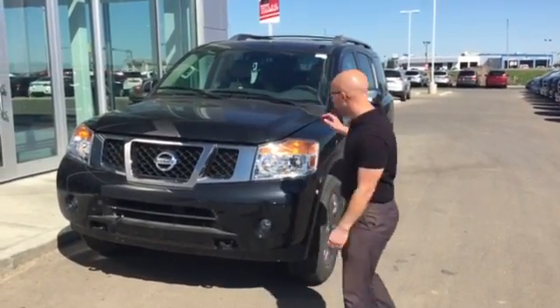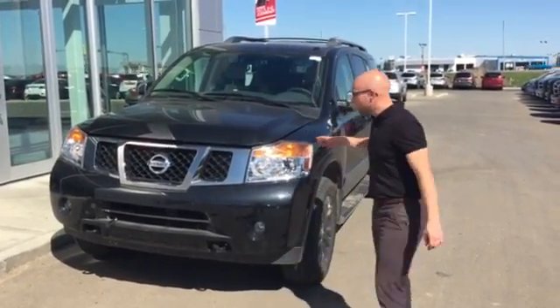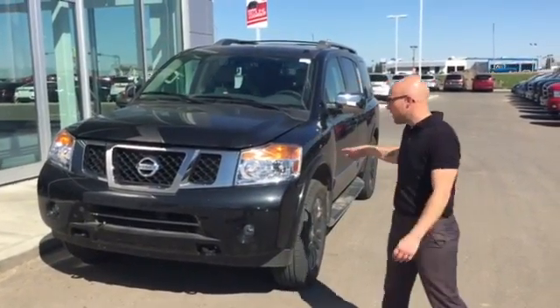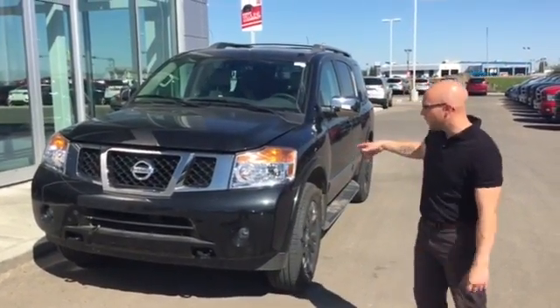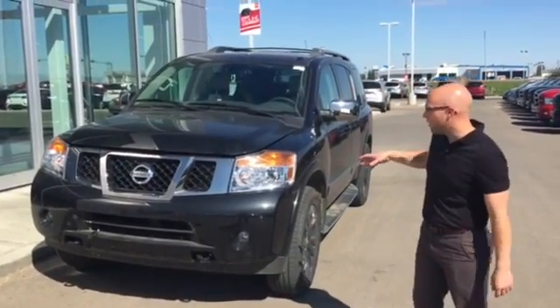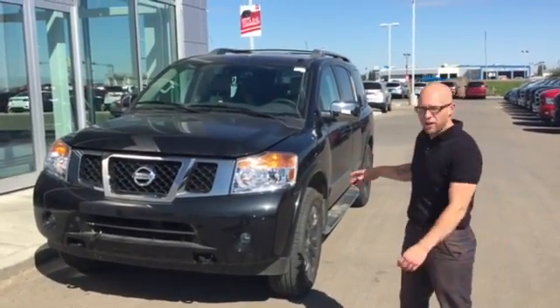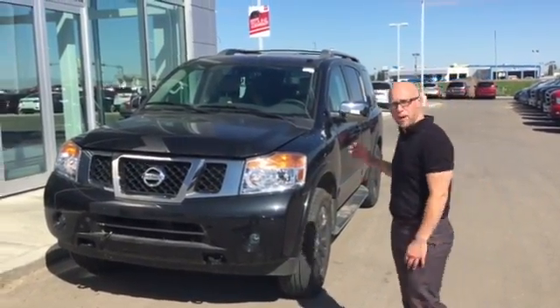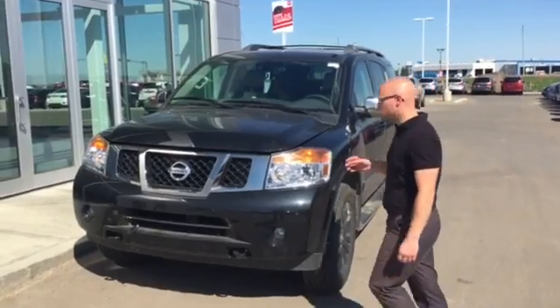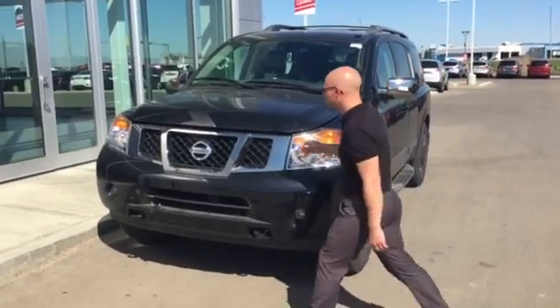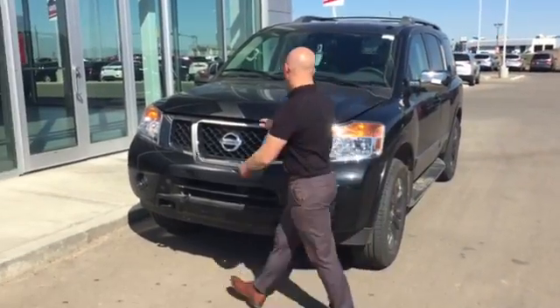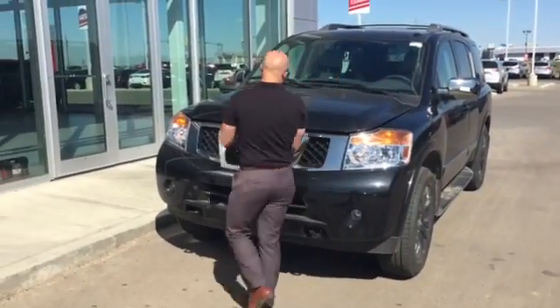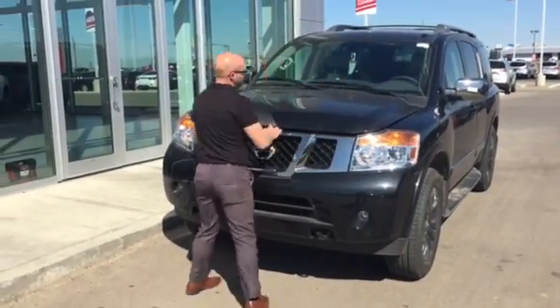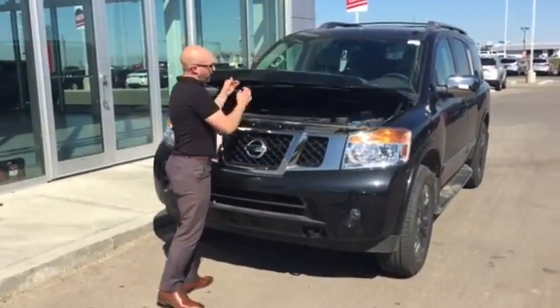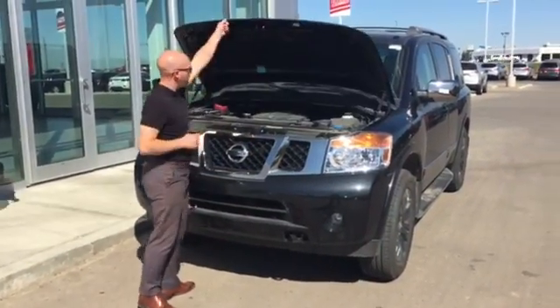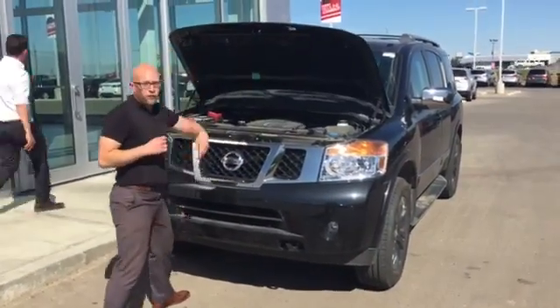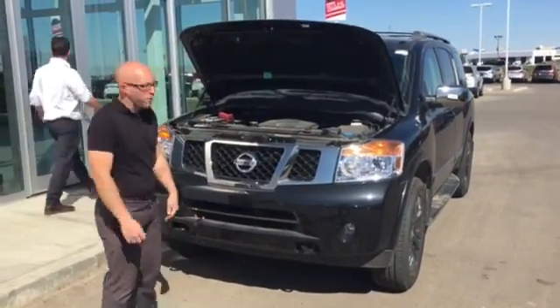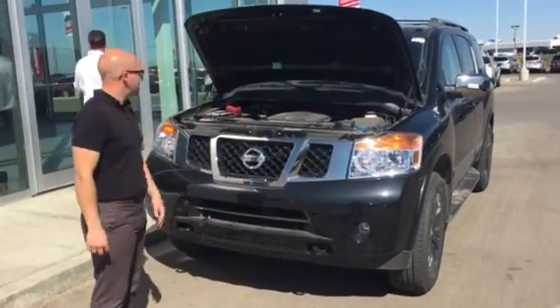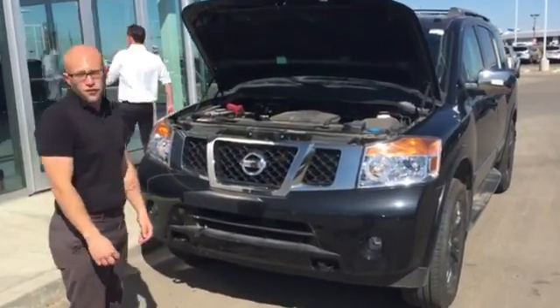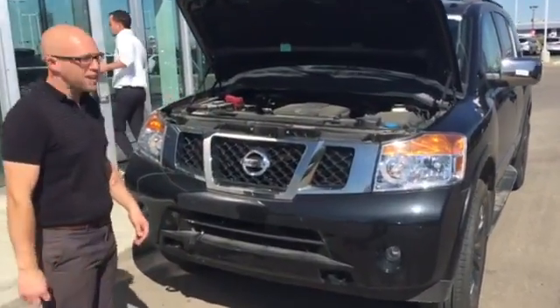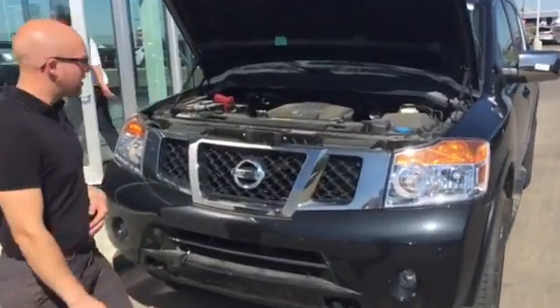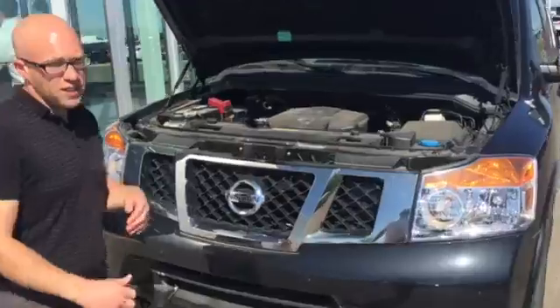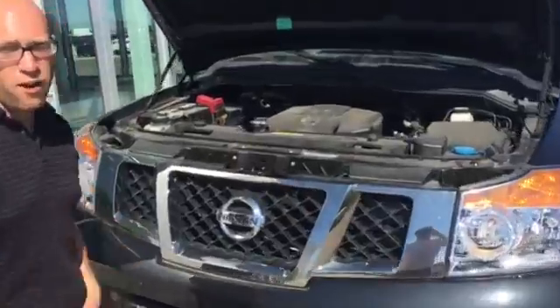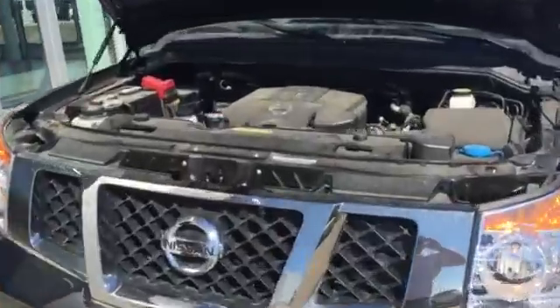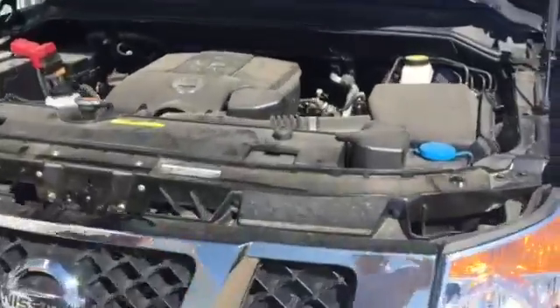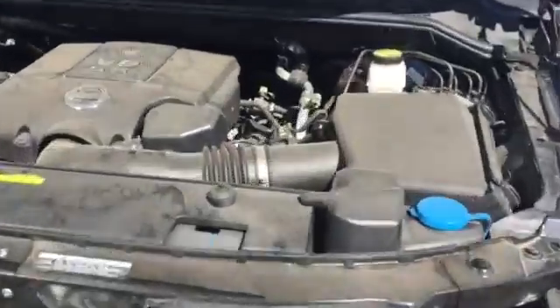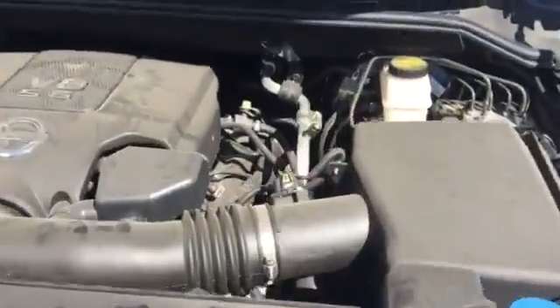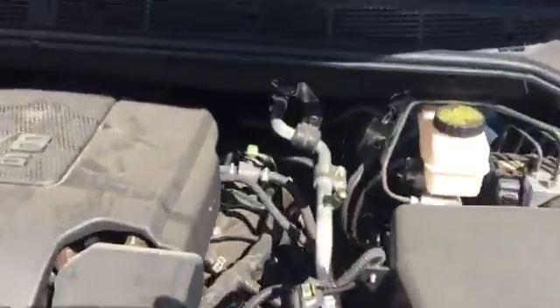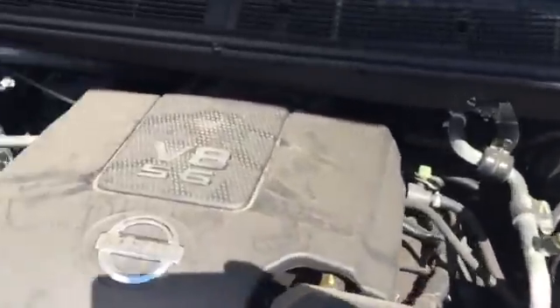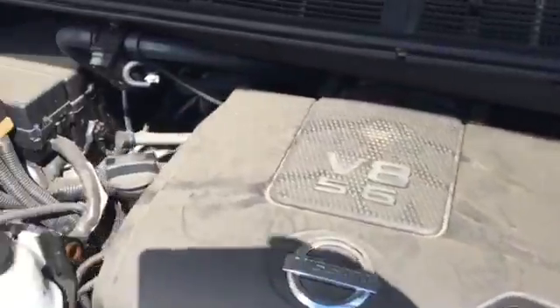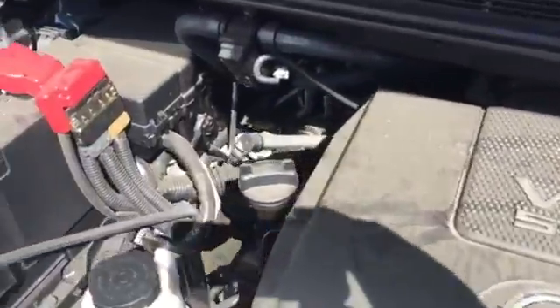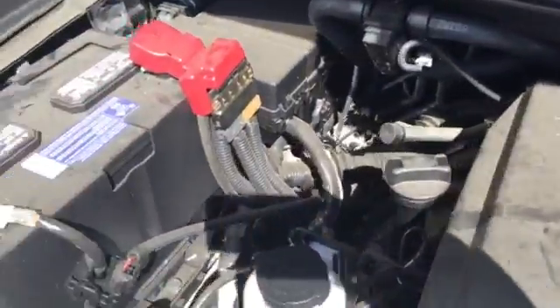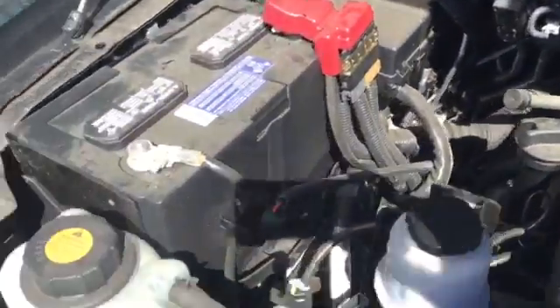Right here we've got the 2015 Armada Platinum Reserve. Under the hood is a powerful 5.6 liter V8. It's going to give you lots of power, lots of towing capacity, and a lot more get up and go than the Pathfinder that you're used to.